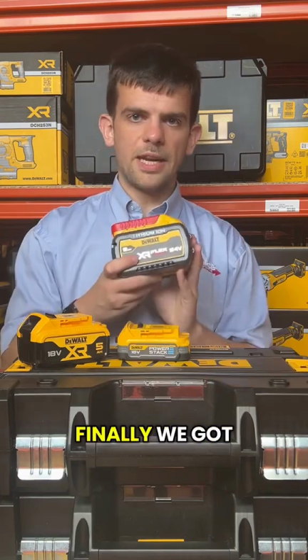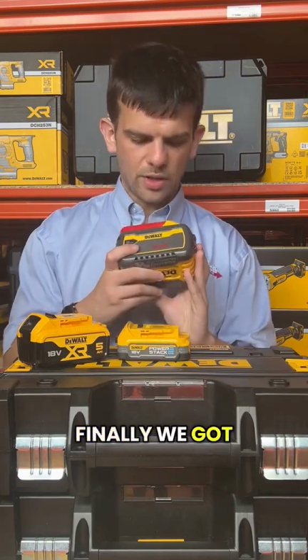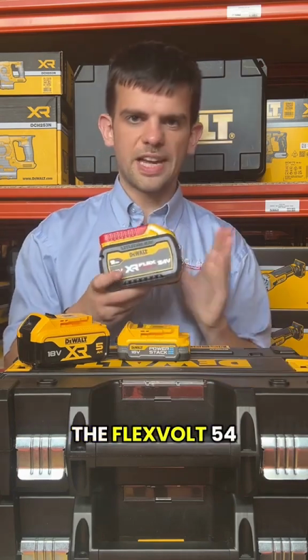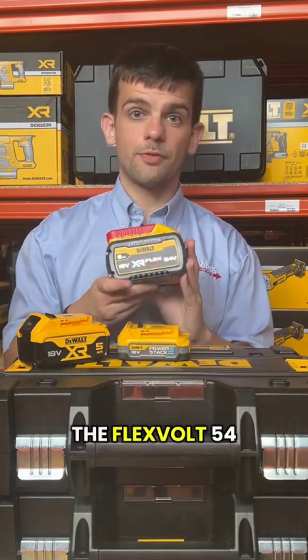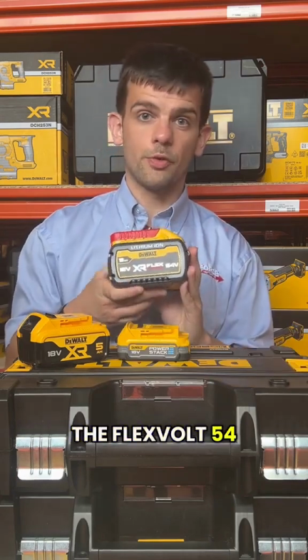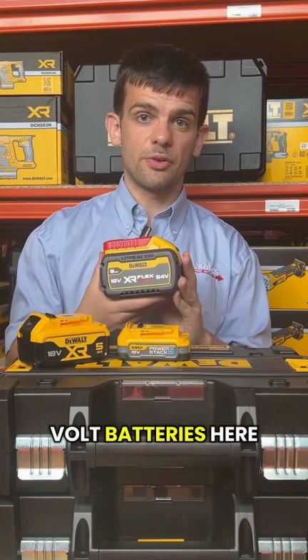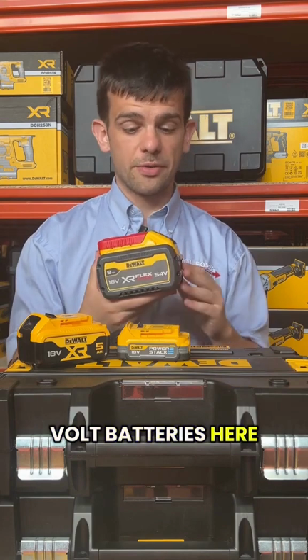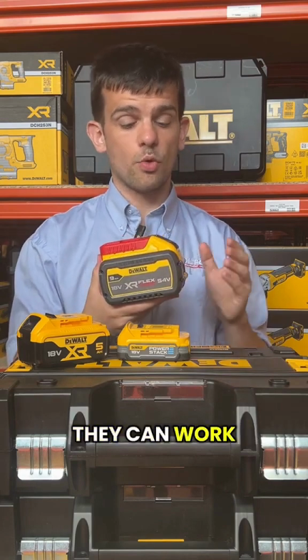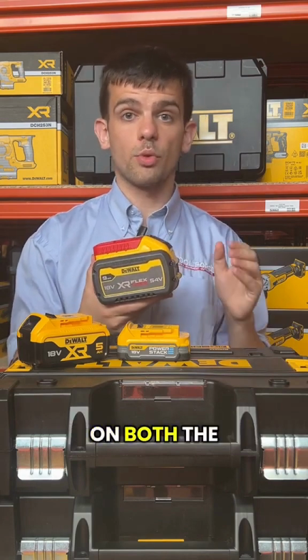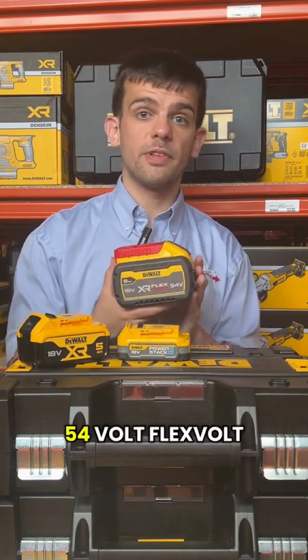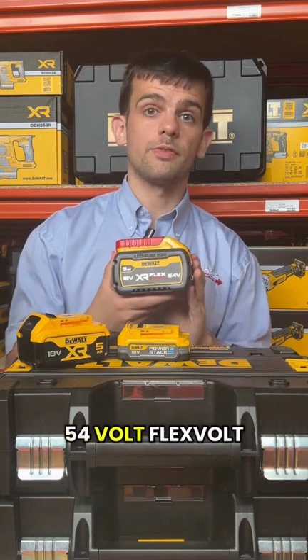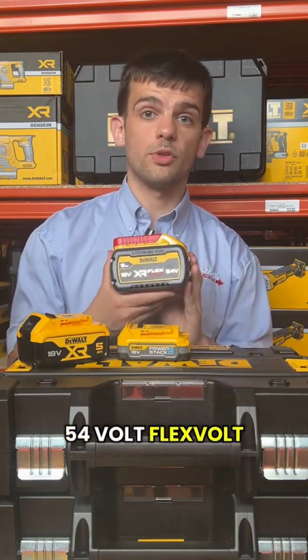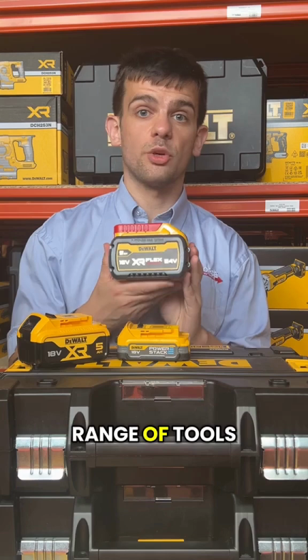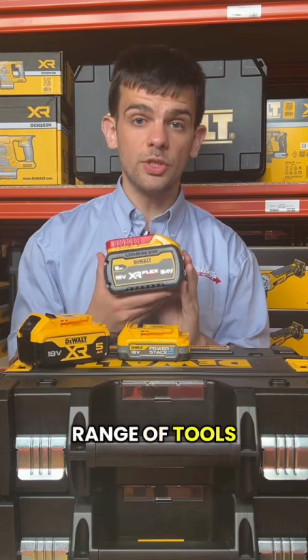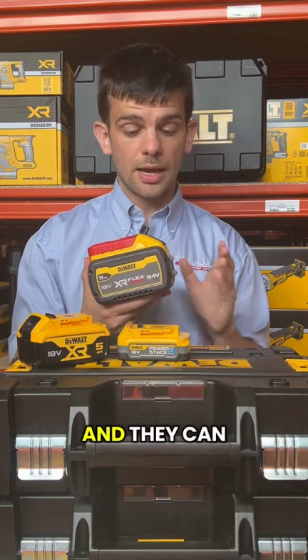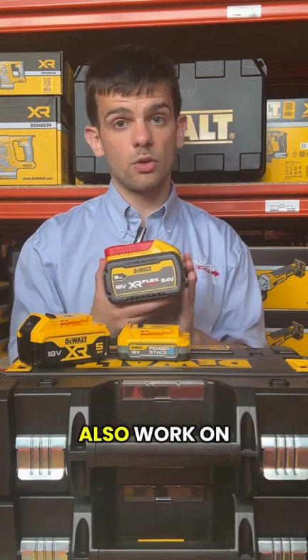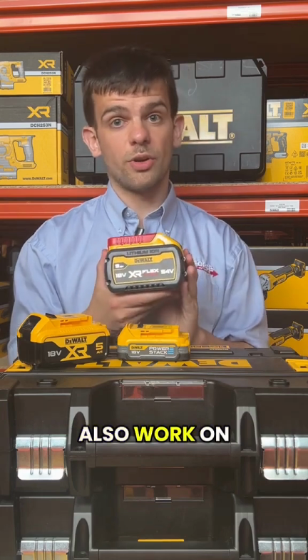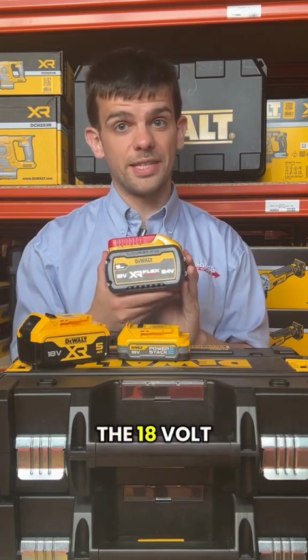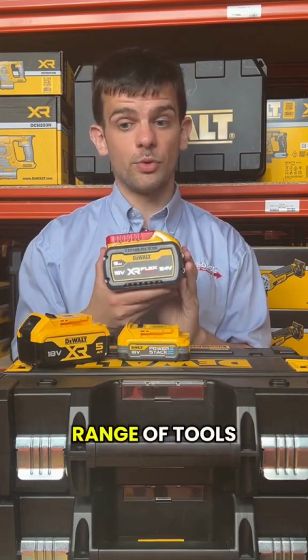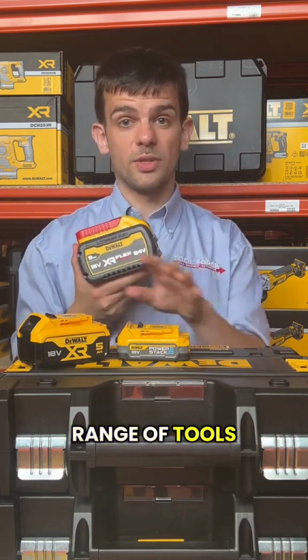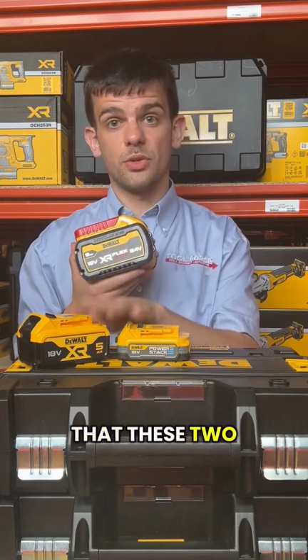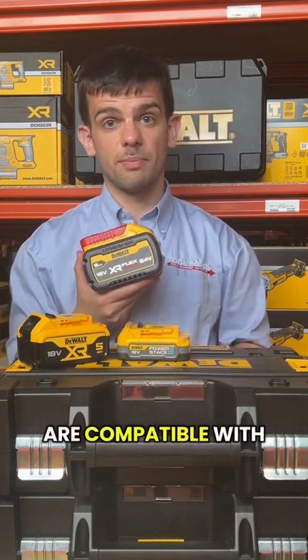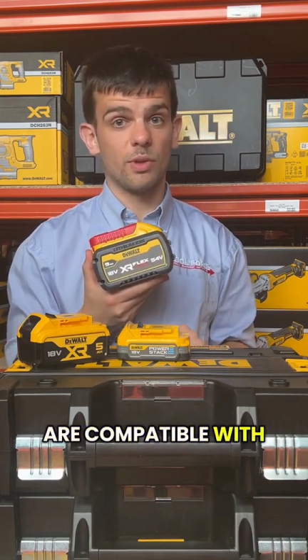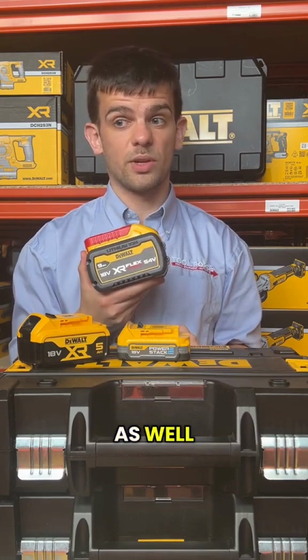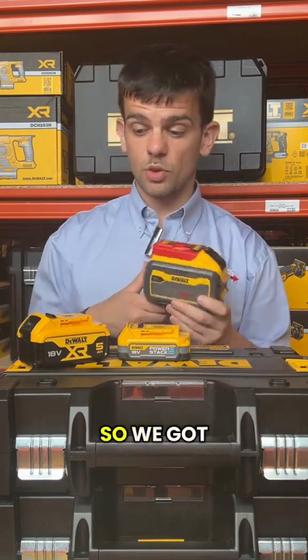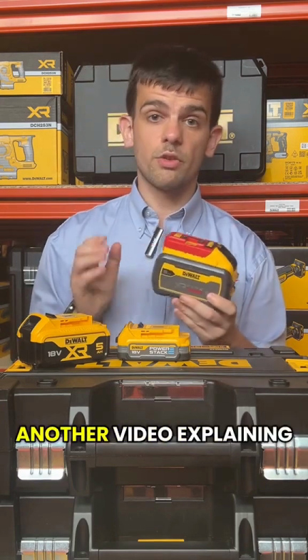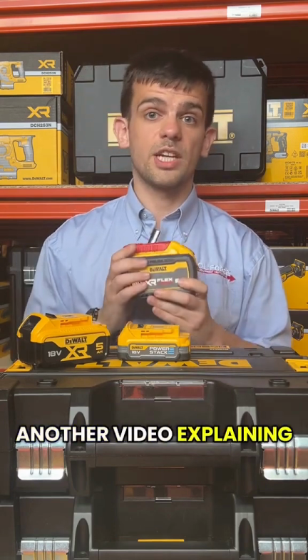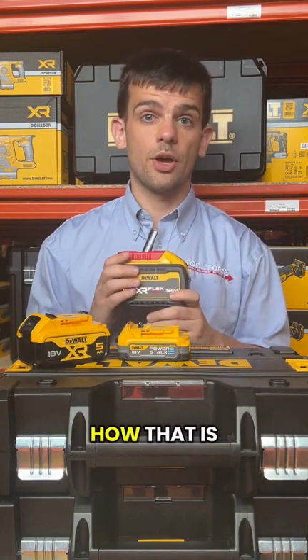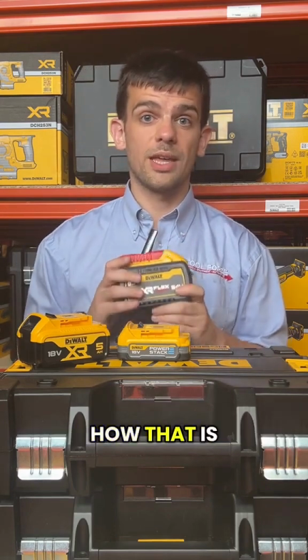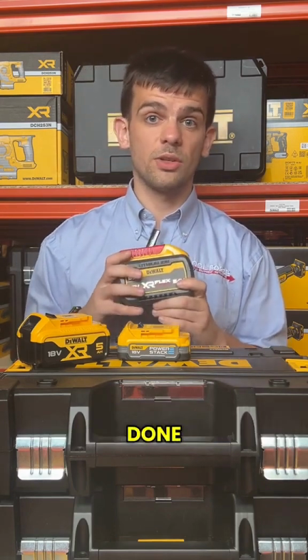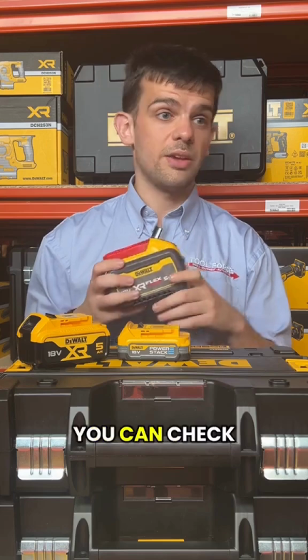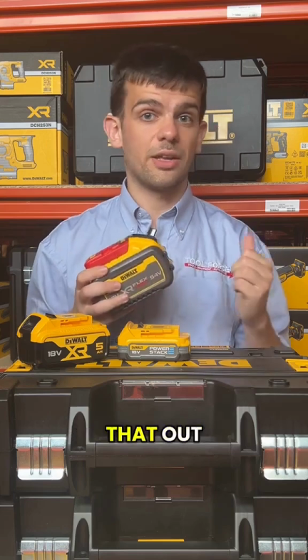Finally, we have the FlexVolt 54 volt batteries. They can work on both the 54 volt FlexVolt range of tools and also on the 18 volt range of tools that the other two are compatible with as well. We have another video explaining how that works — you can check that out.